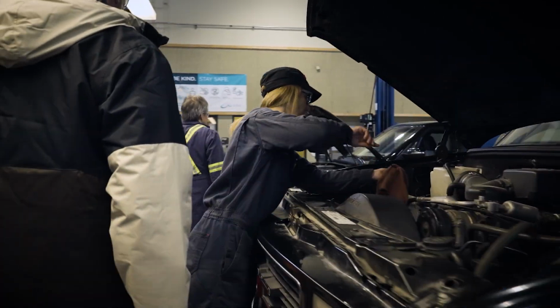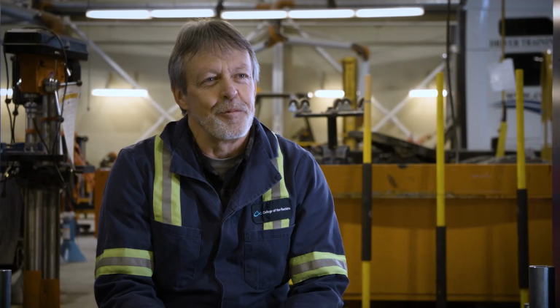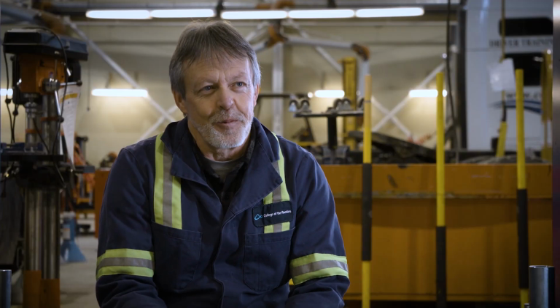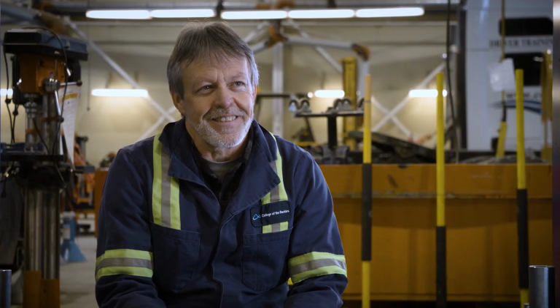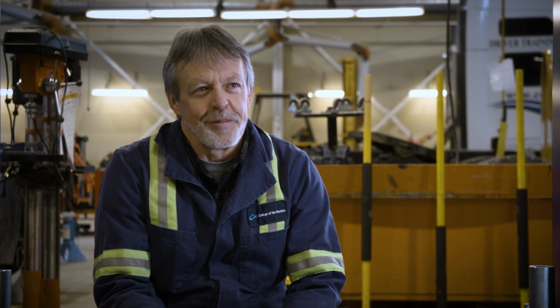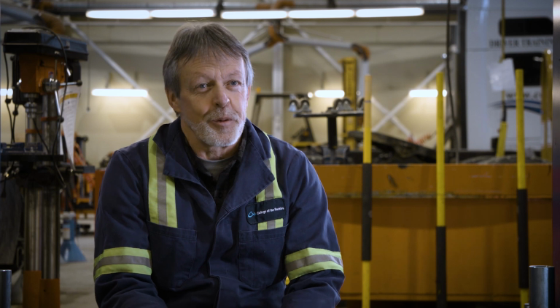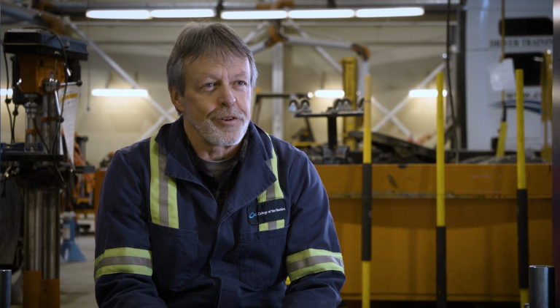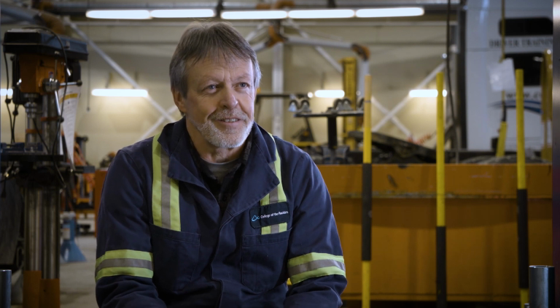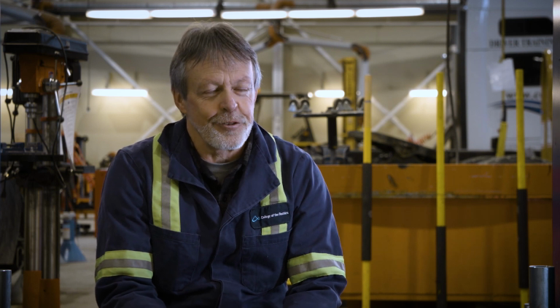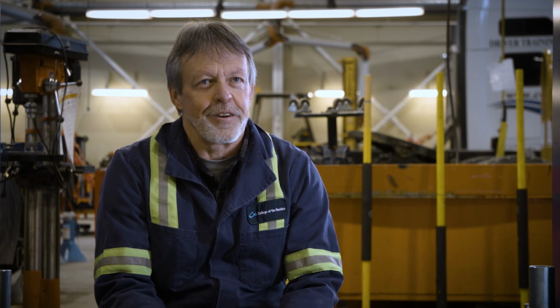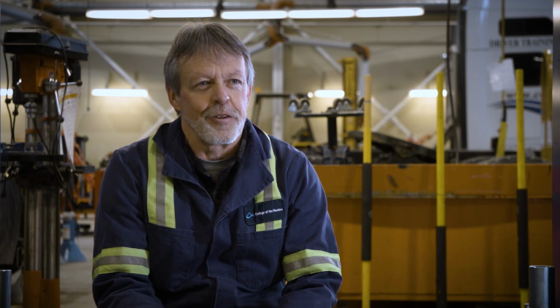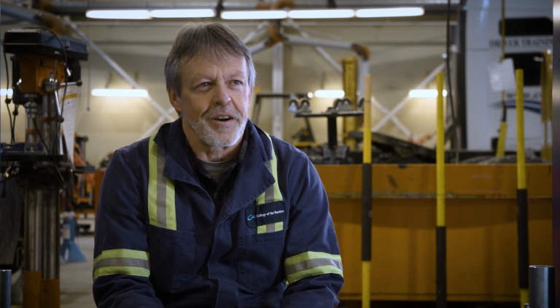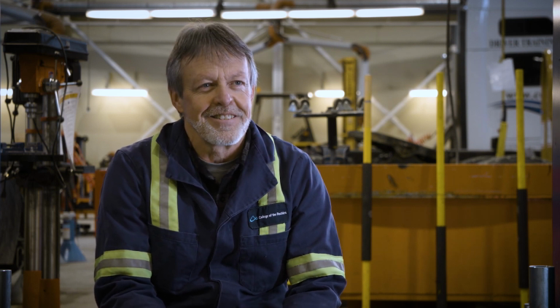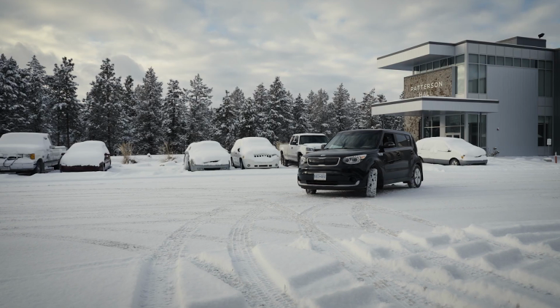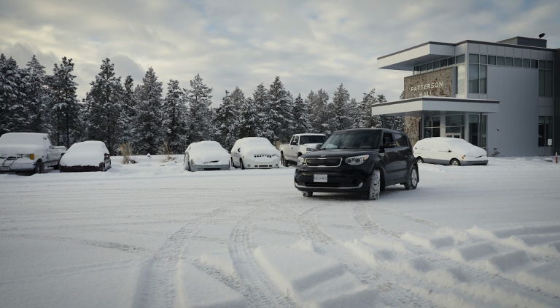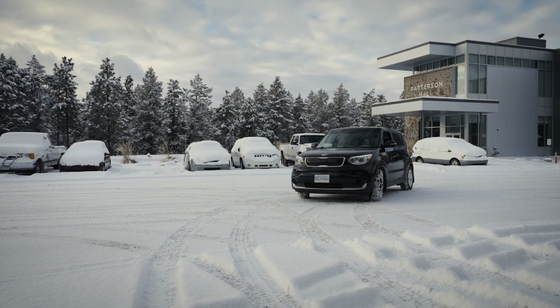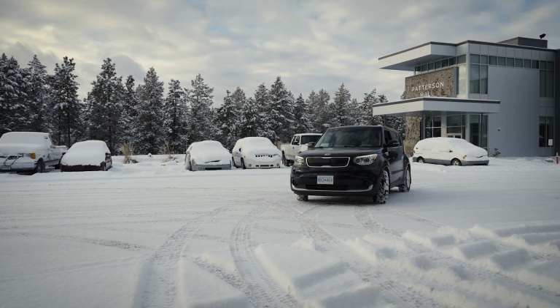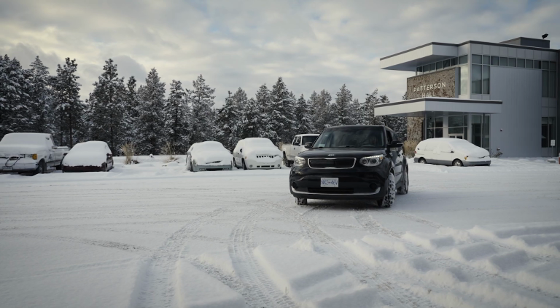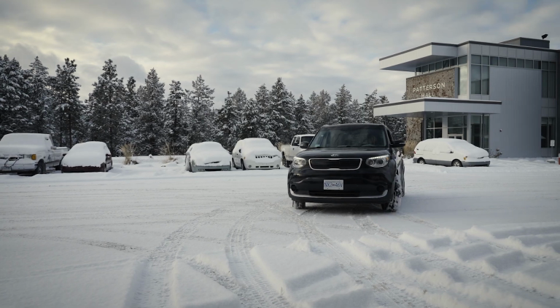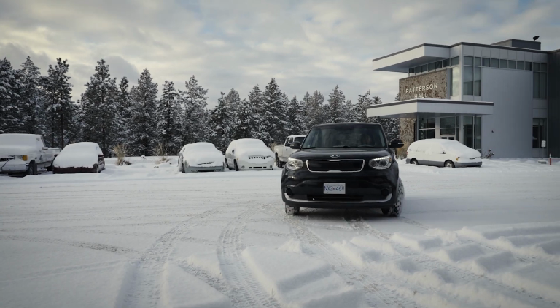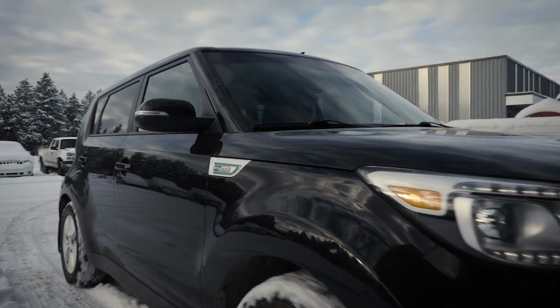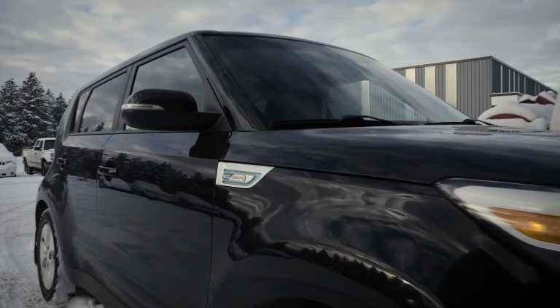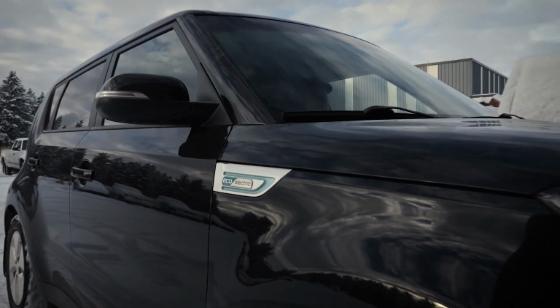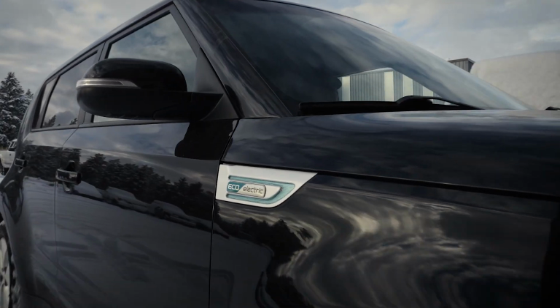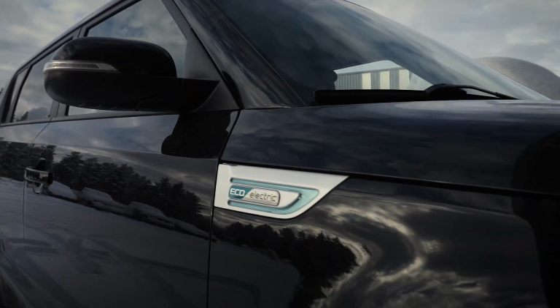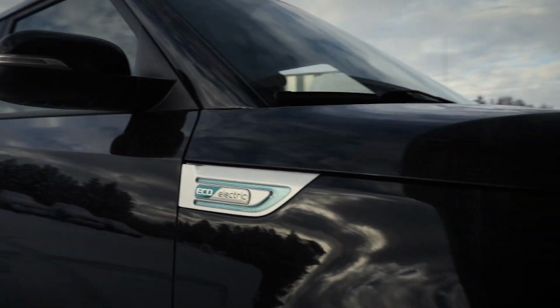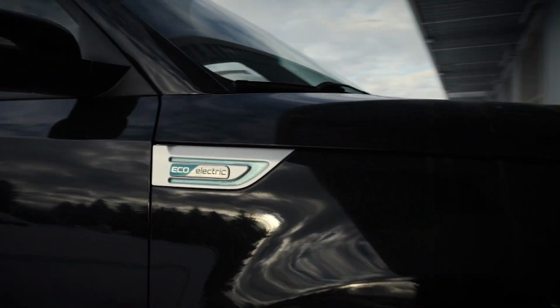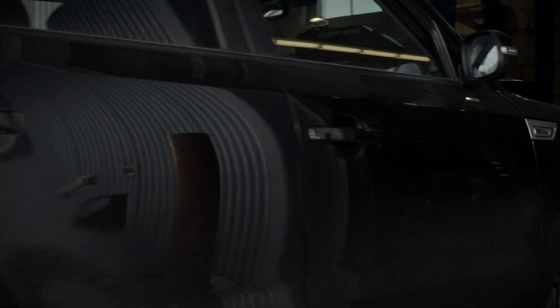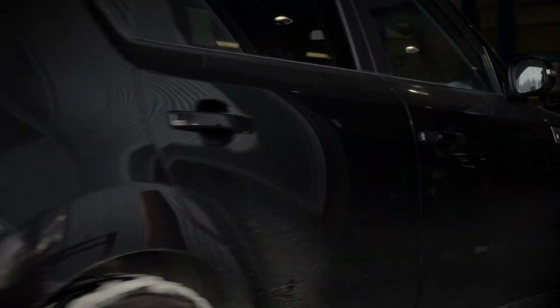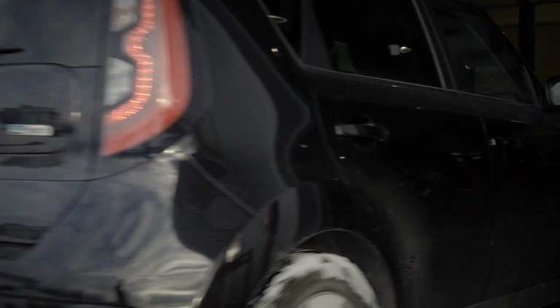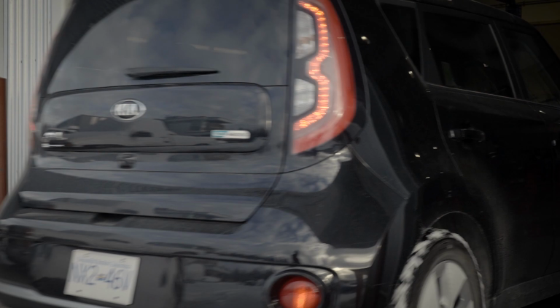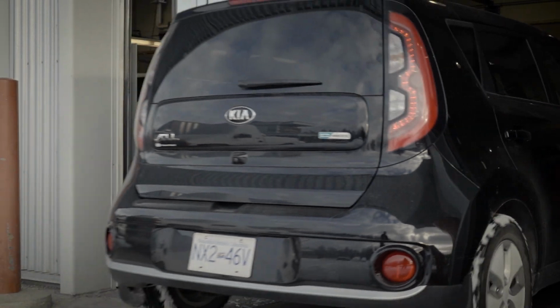I'm John White. I'm the automotive service tech instructor here at the College of the Rockies. We purchased an electric vehicle with a battery that we can disassemble, and we have a charge station going into our shop.